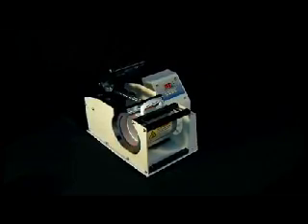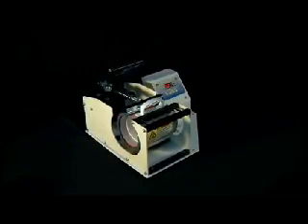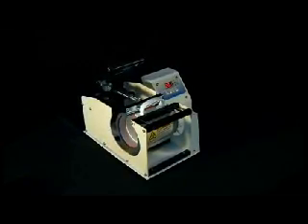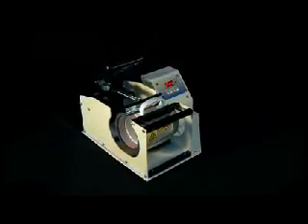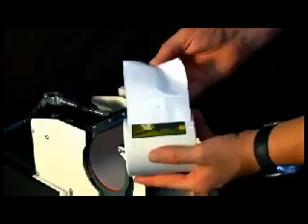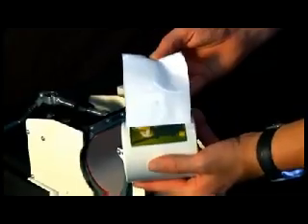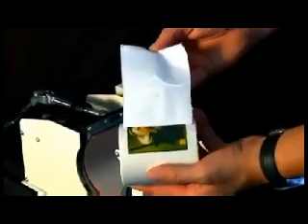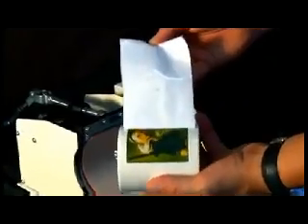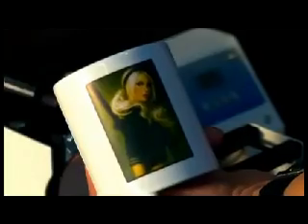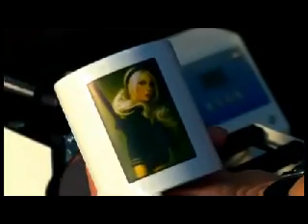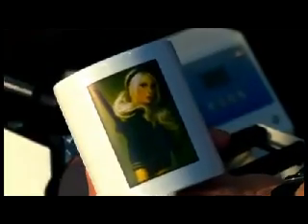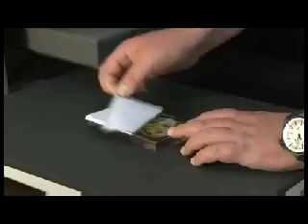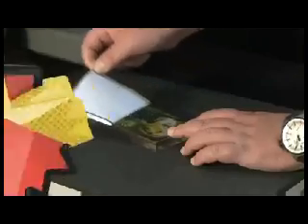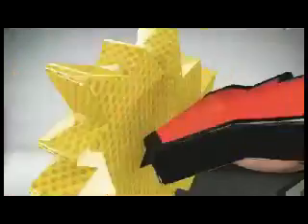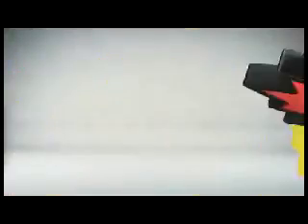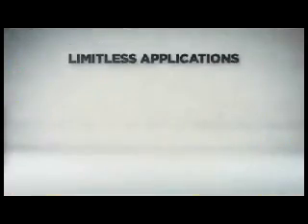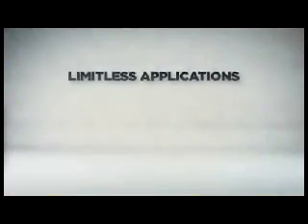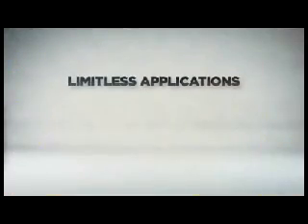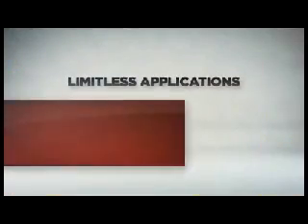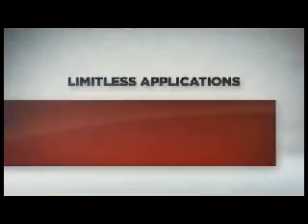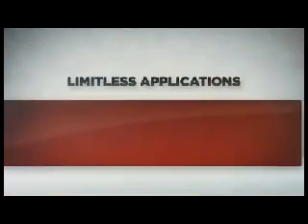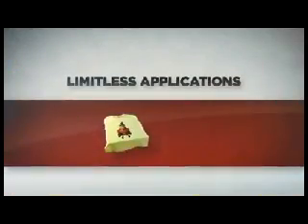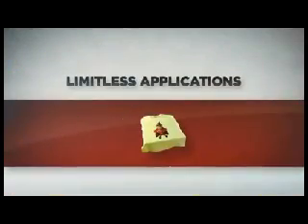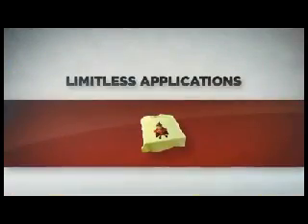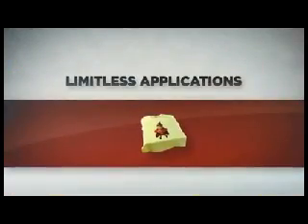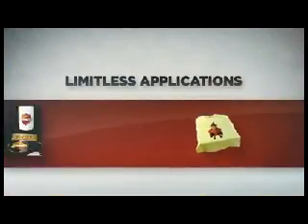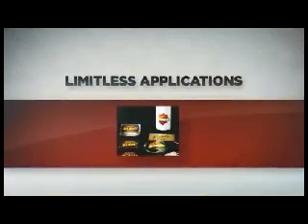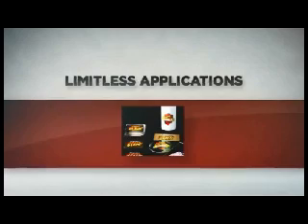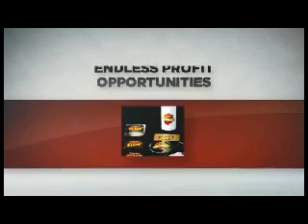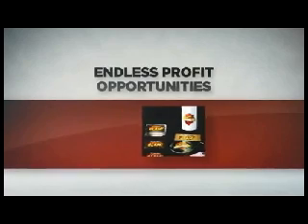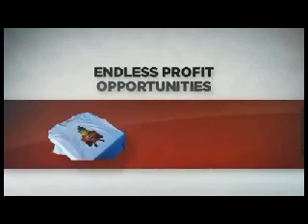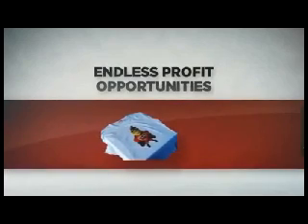From full wrap prints to ad specialty promotional and gift lines, not to mention the limitless industrial applications as well. With U-Print, profit opportunities are truly endless.